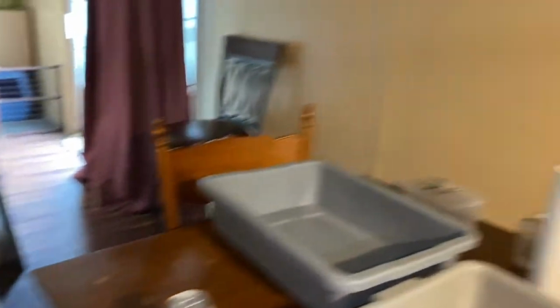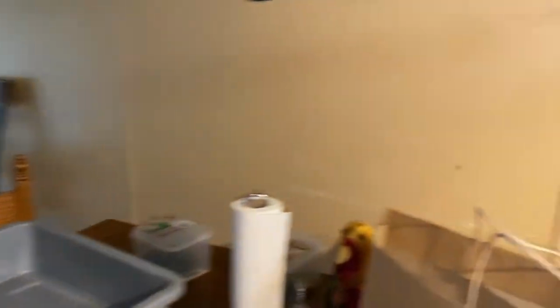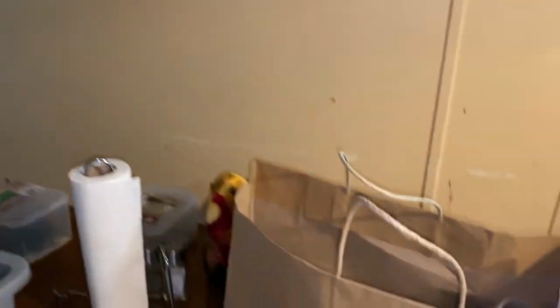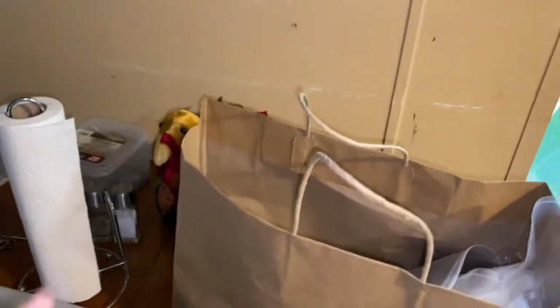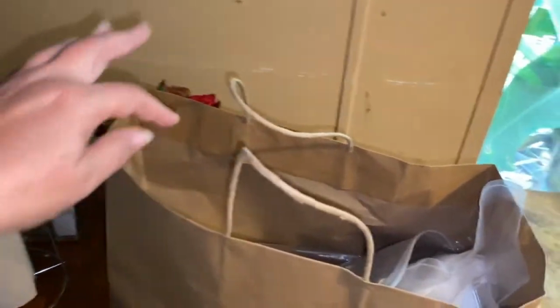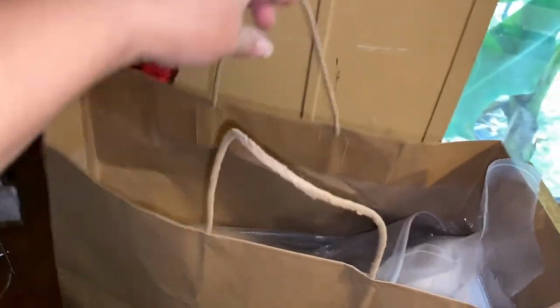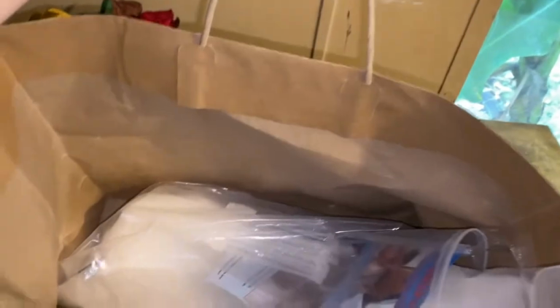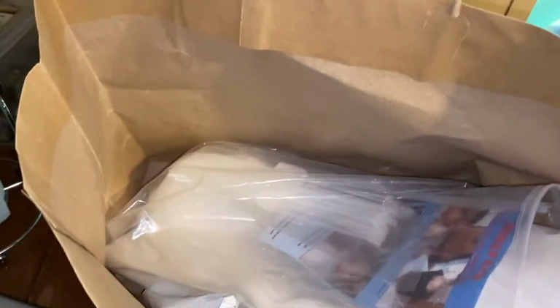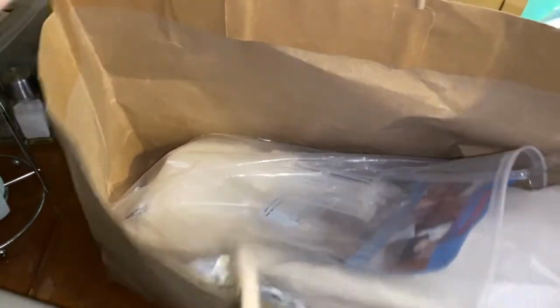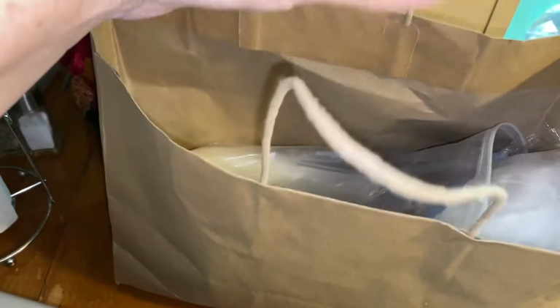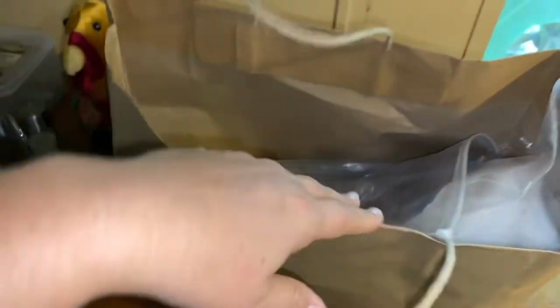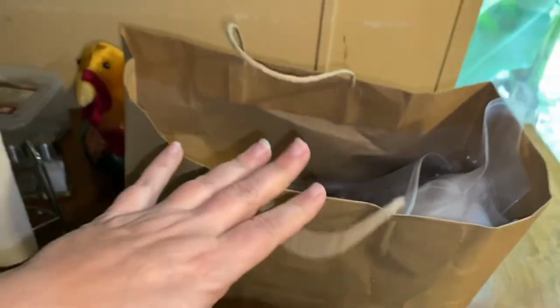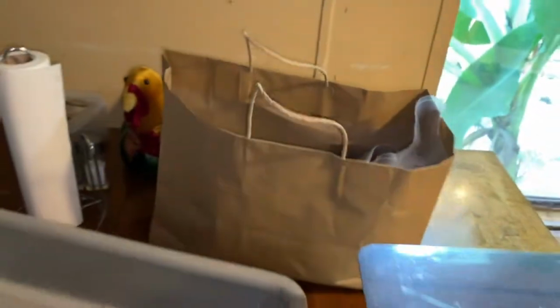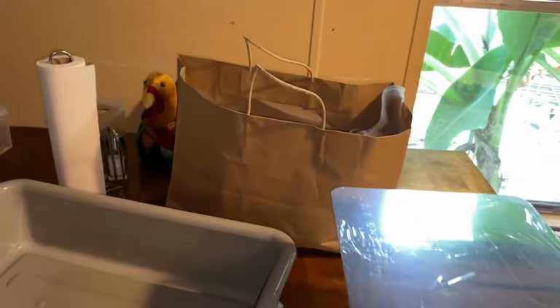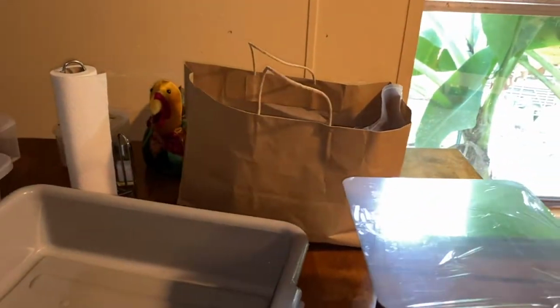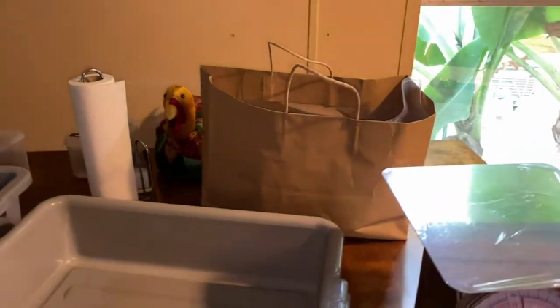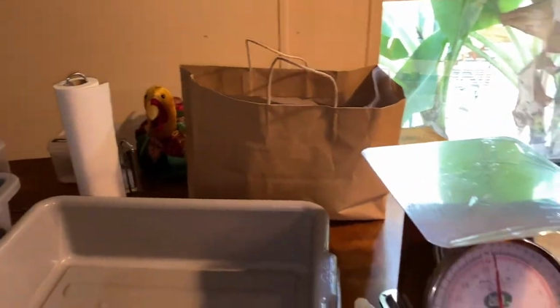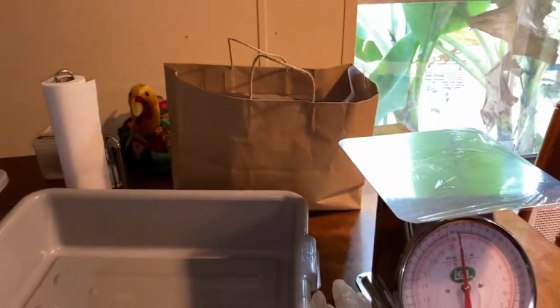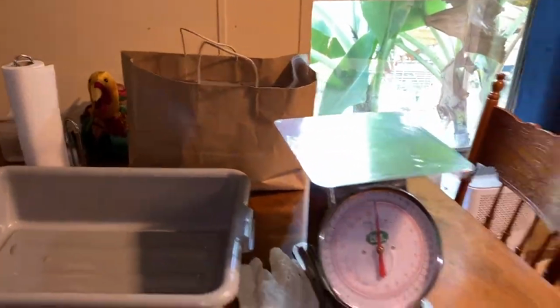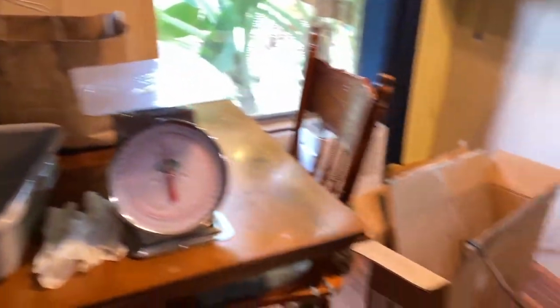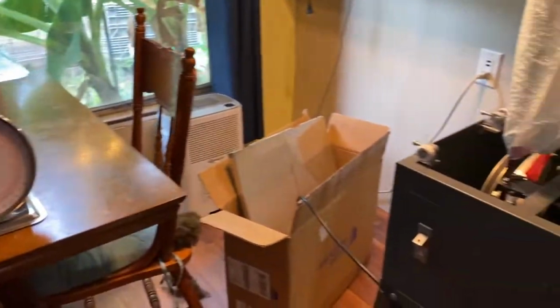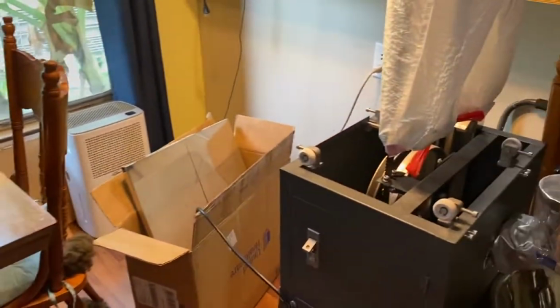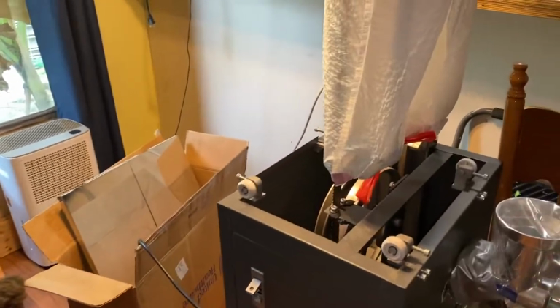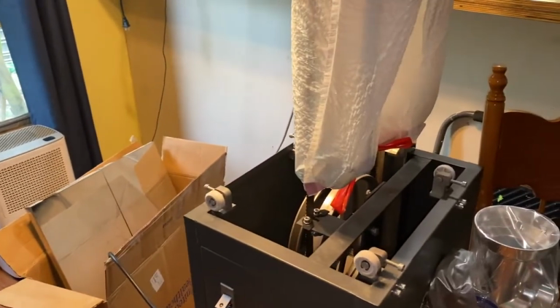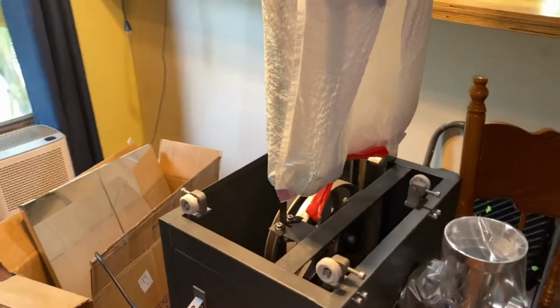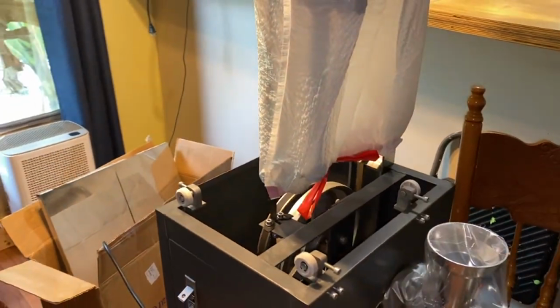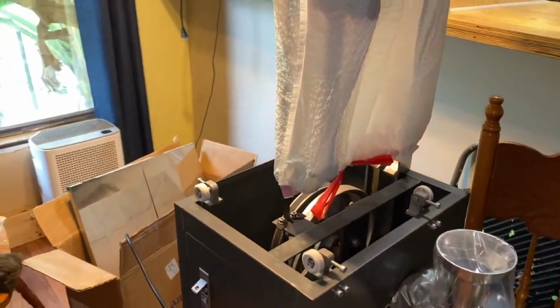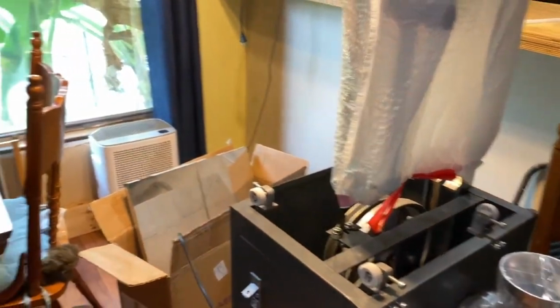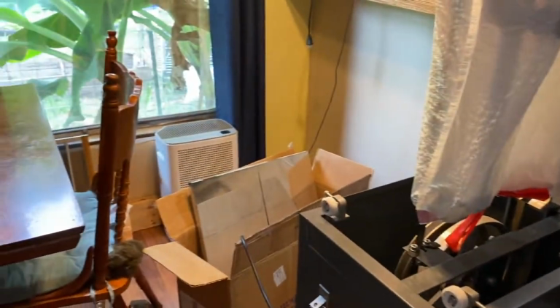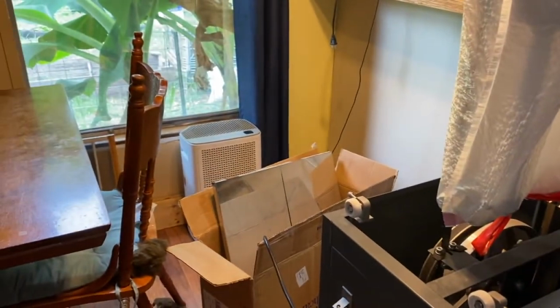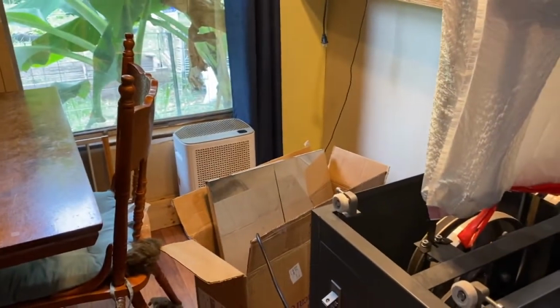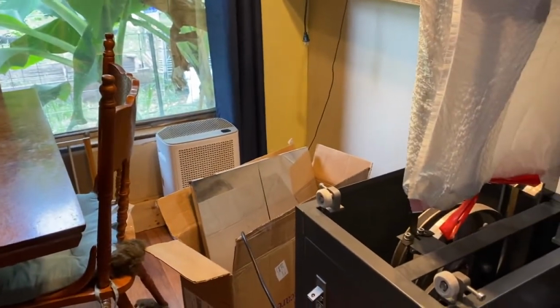We also have shrink bags in here, and outside we have a burner so we can put a pot of hot water on and use the shrink bags. But that'll be done outside.